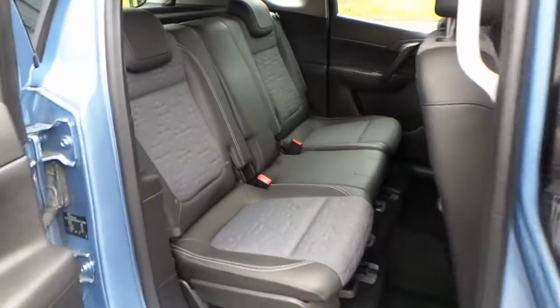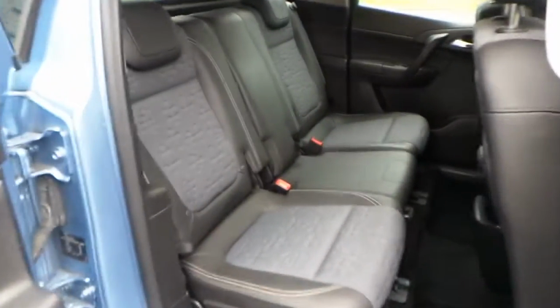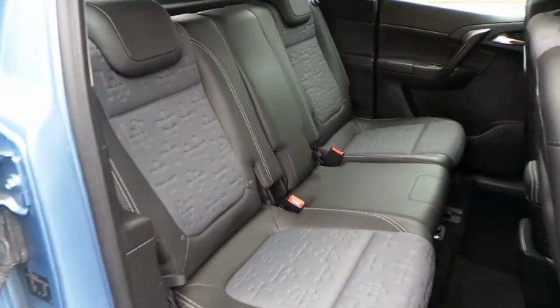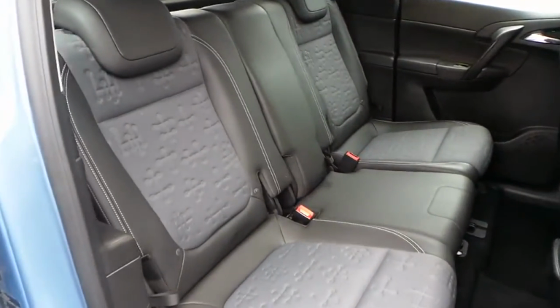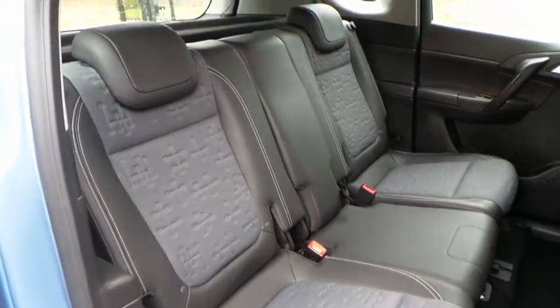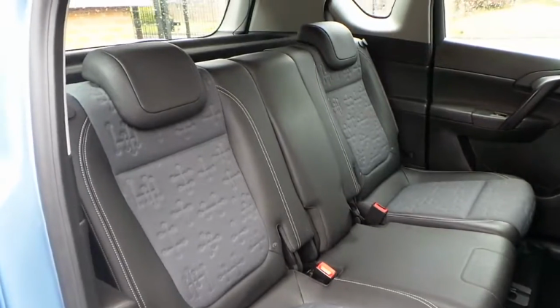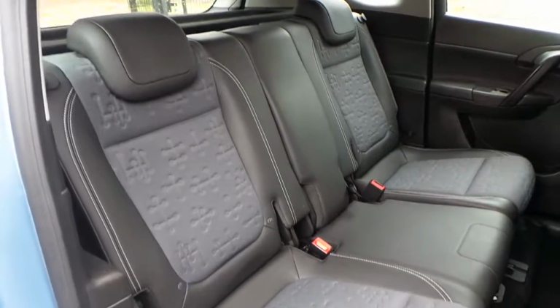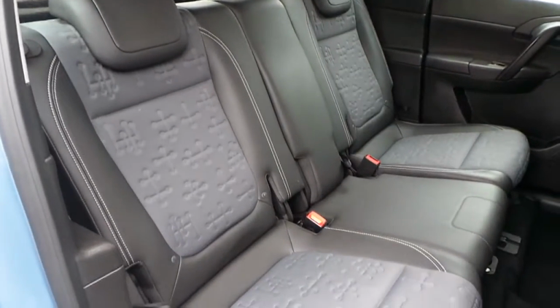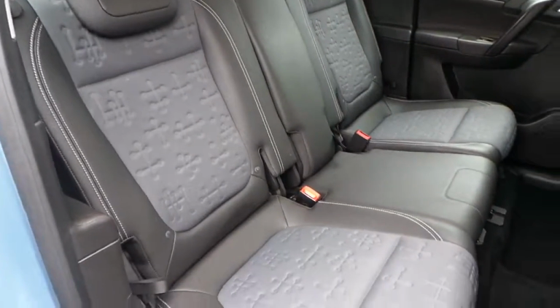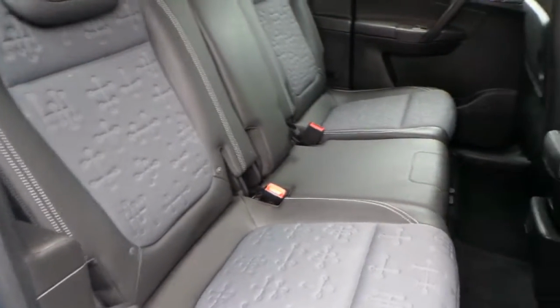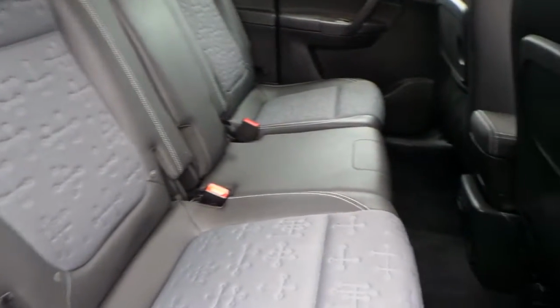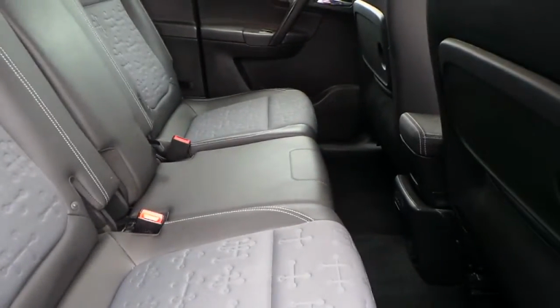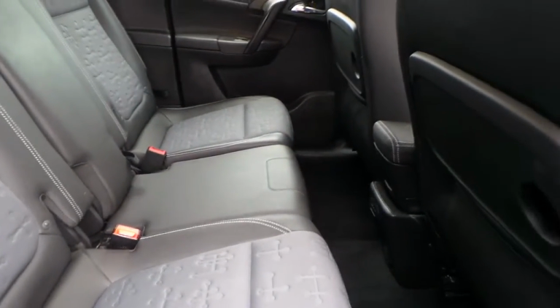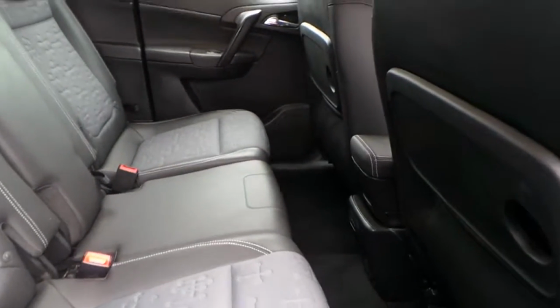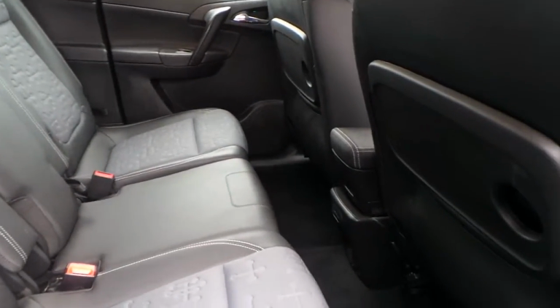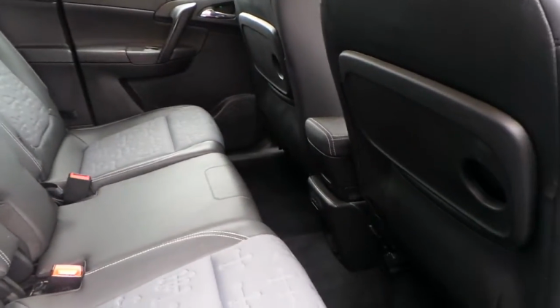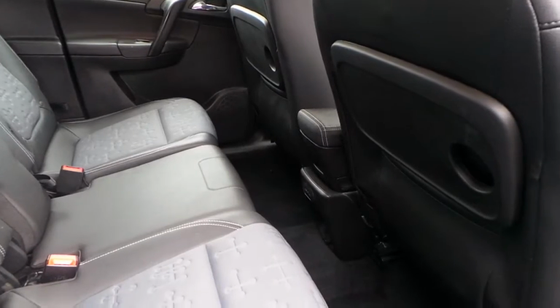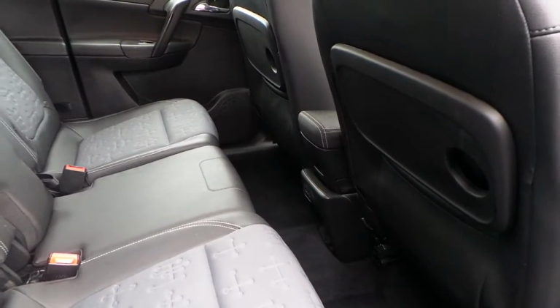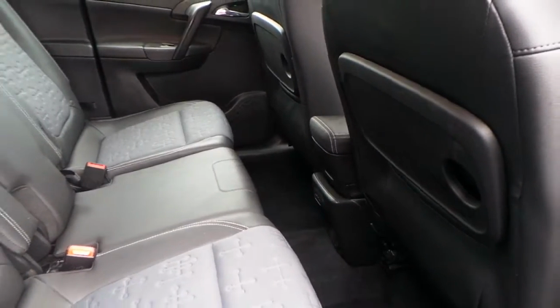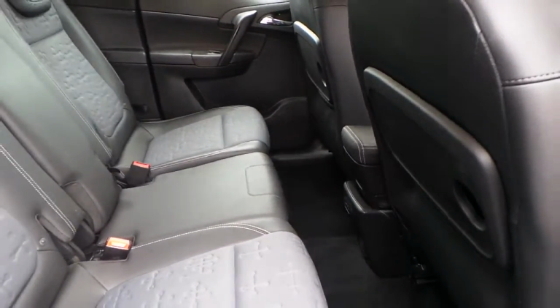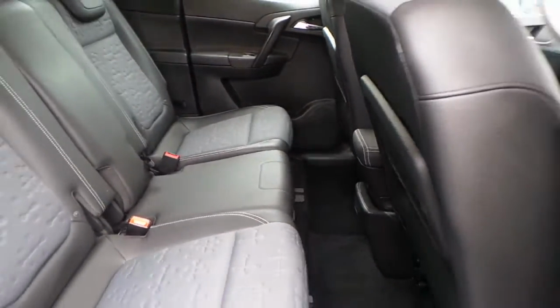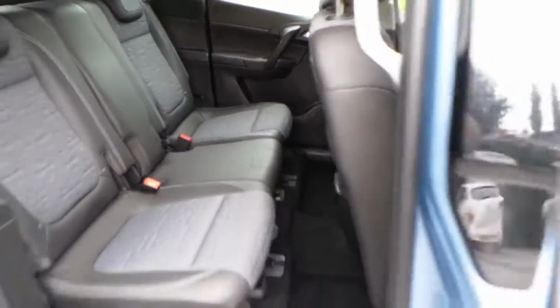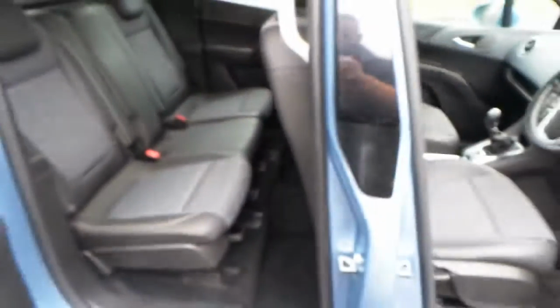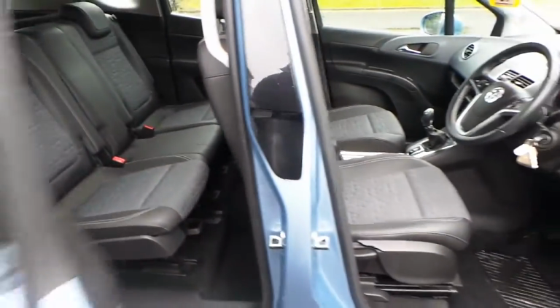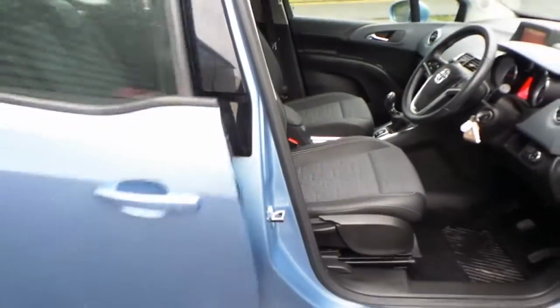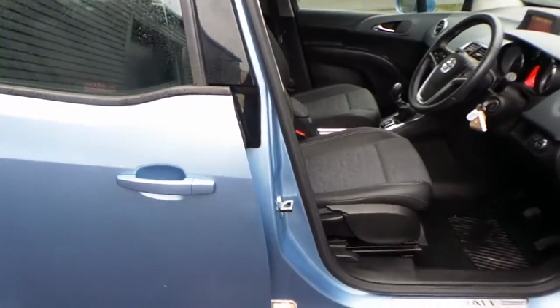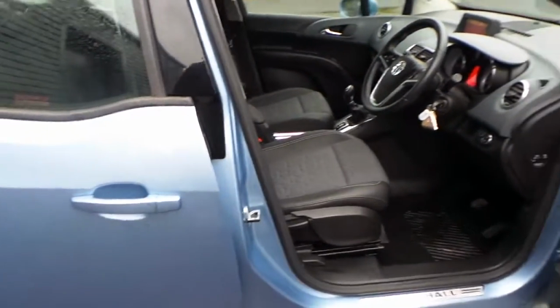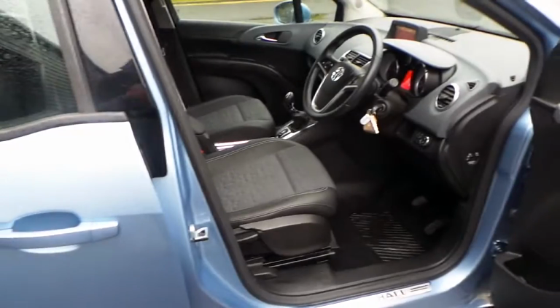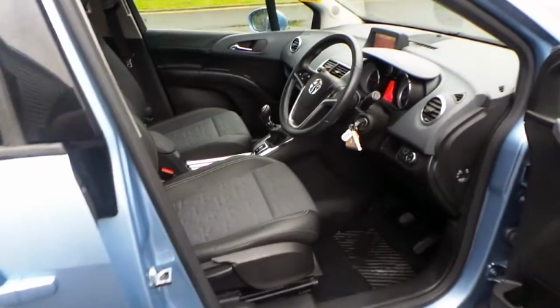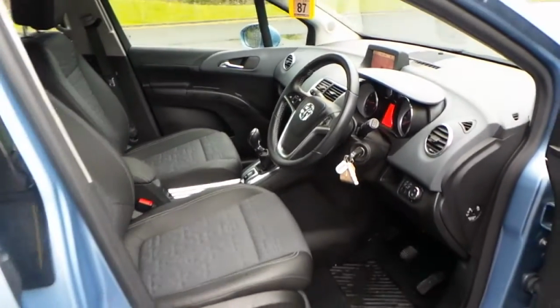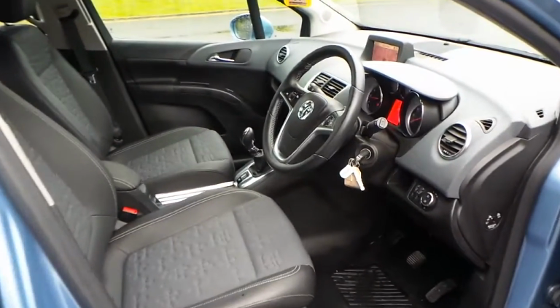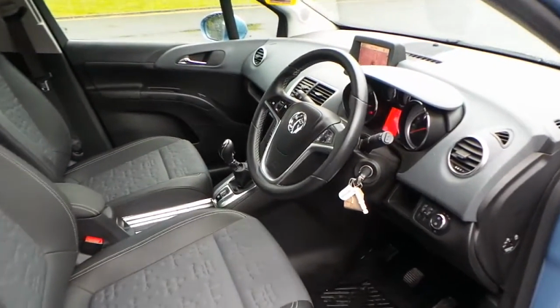The interior is finished in cloth and leather, with seating for 5. It's got nice fixed seating points as well, and there's a table in the back of the seats. There are also electric windows in the rear.